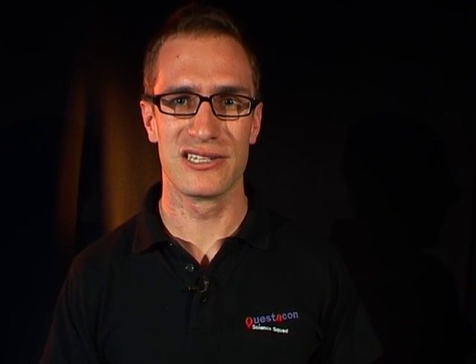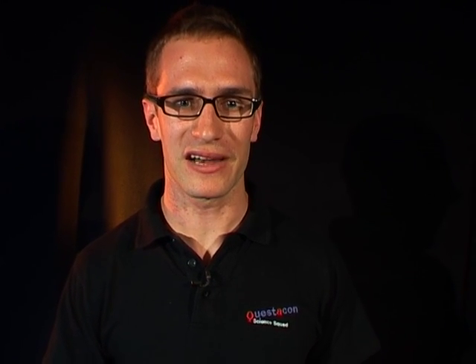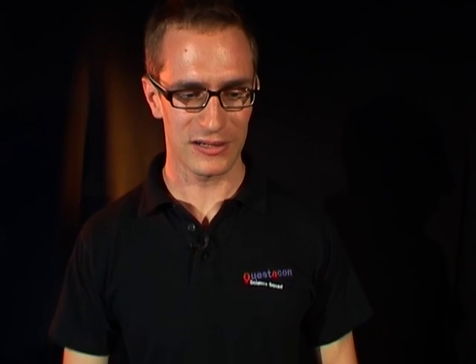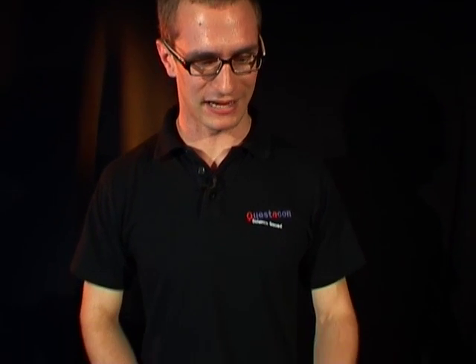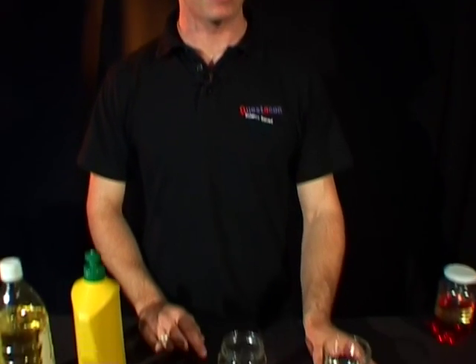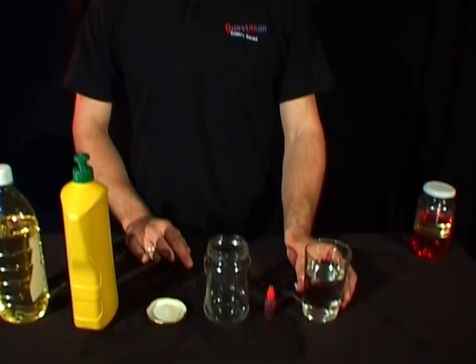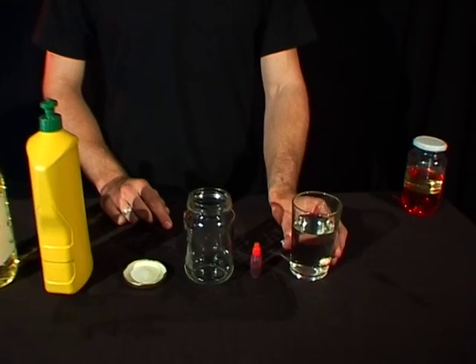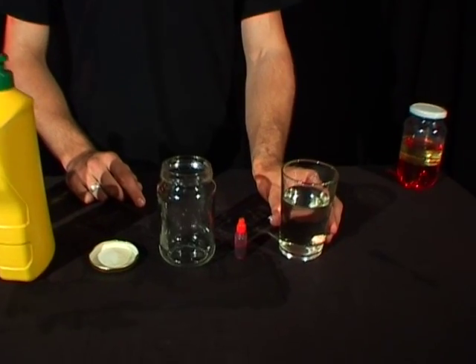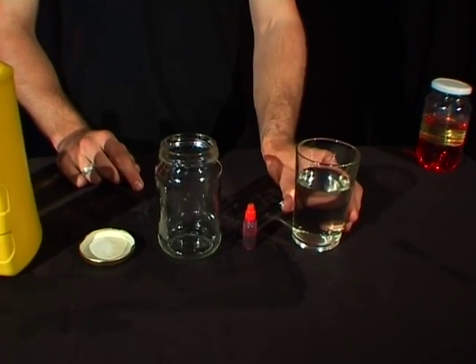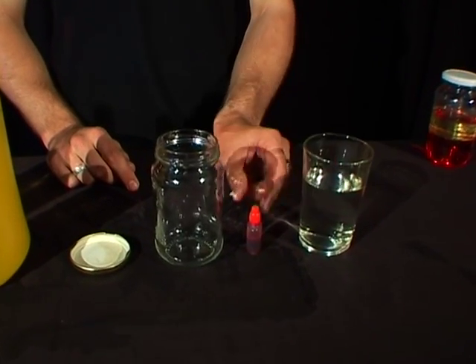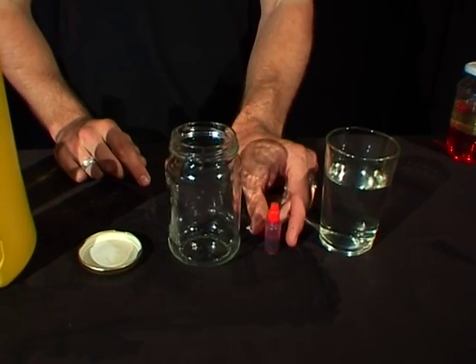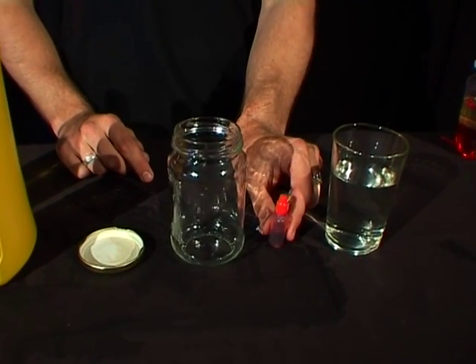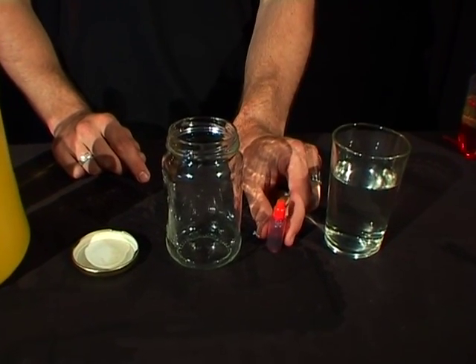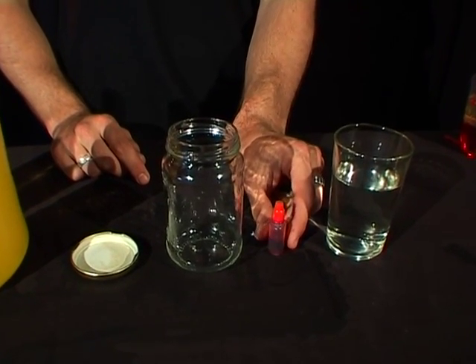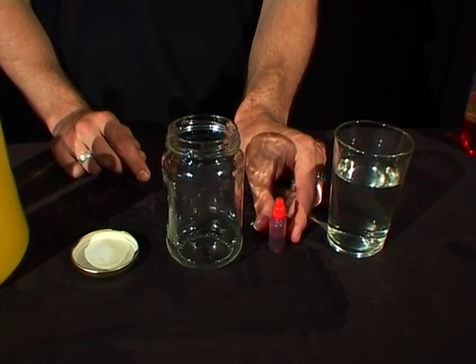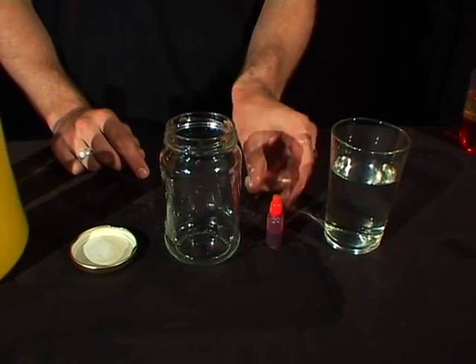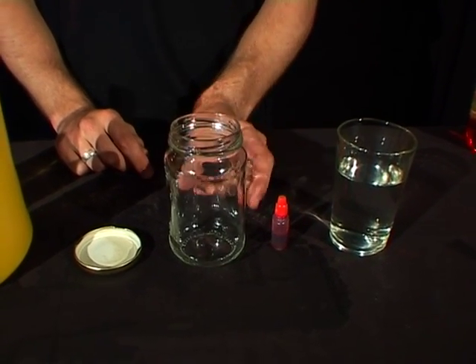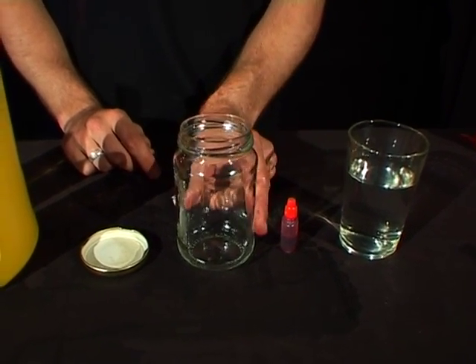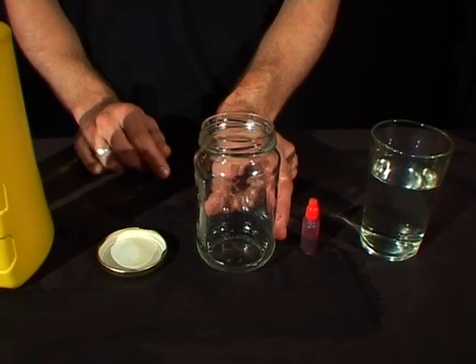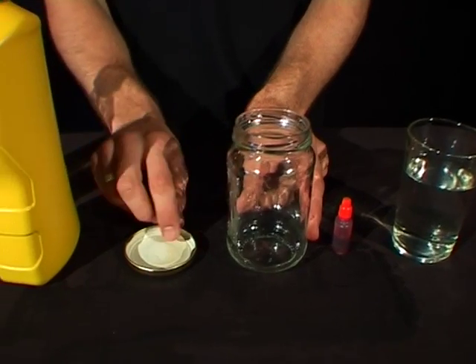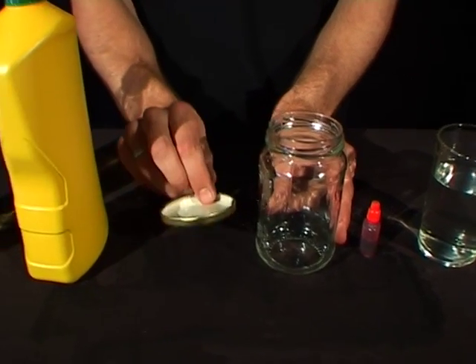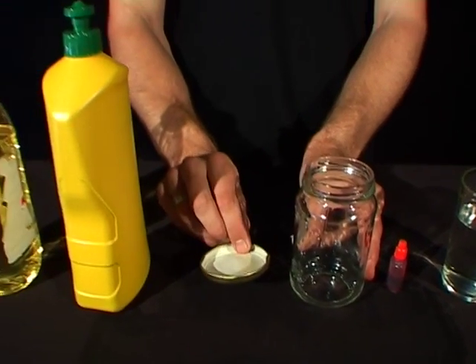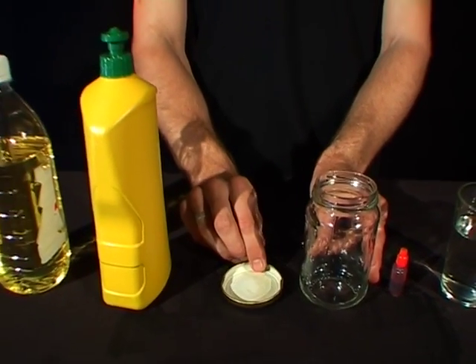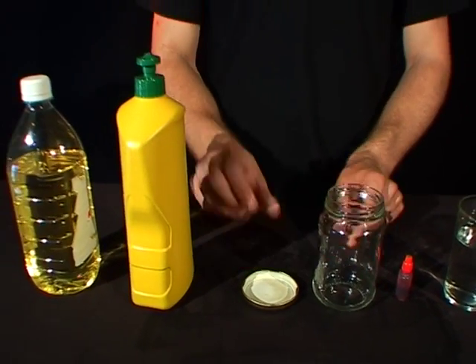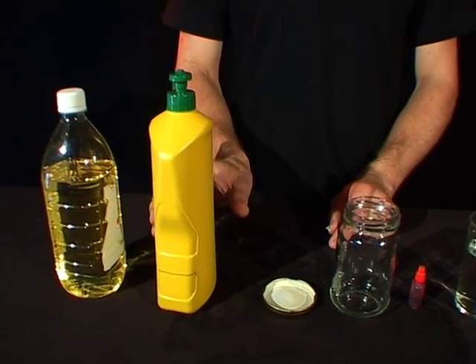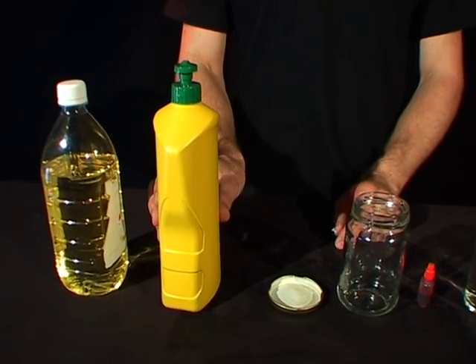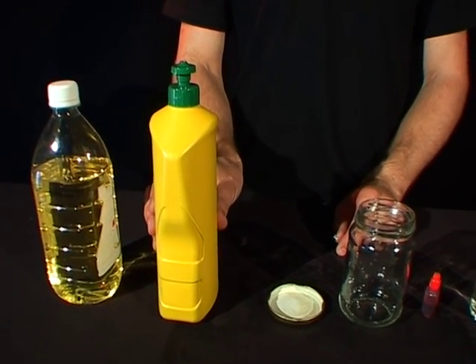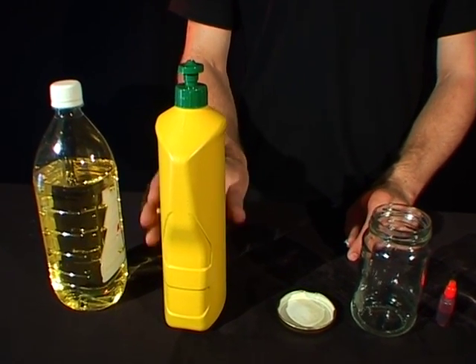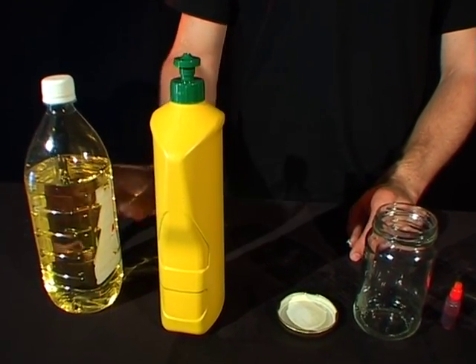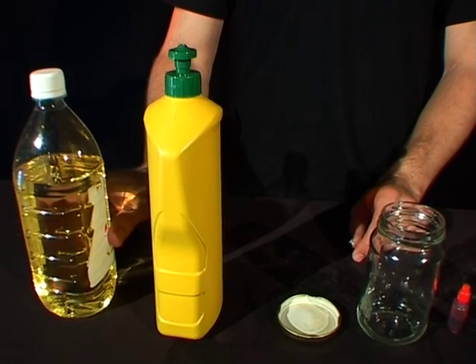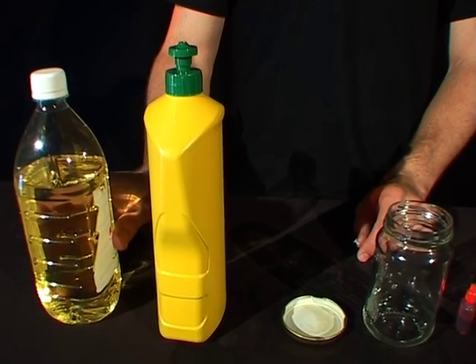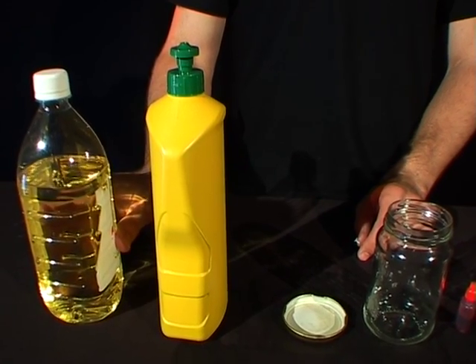To do that you need to have some water, you need to have some food colouring — any colour will do — you need to have a jar with a tight fitting lid, you need some detergent and you also need some cooking oil.